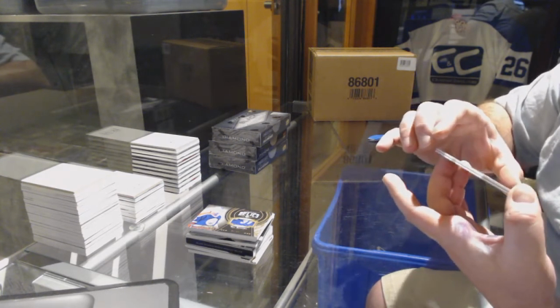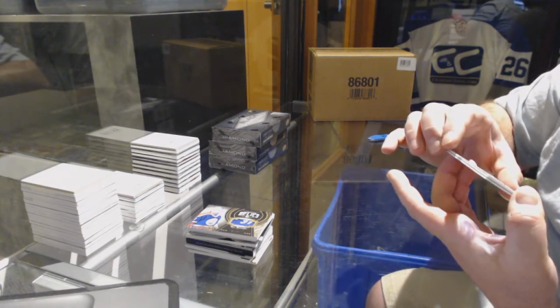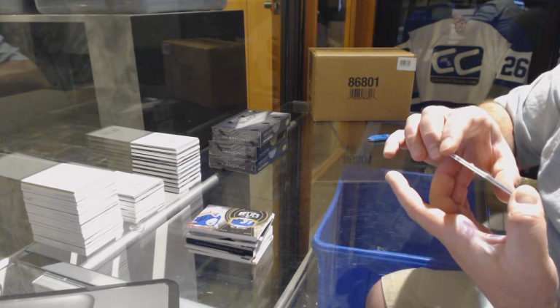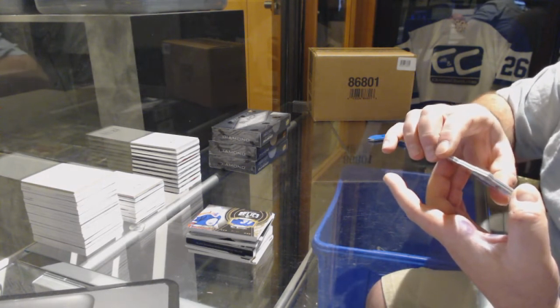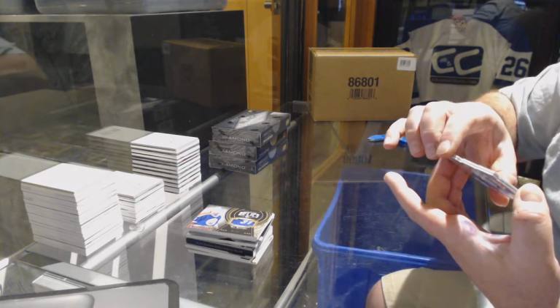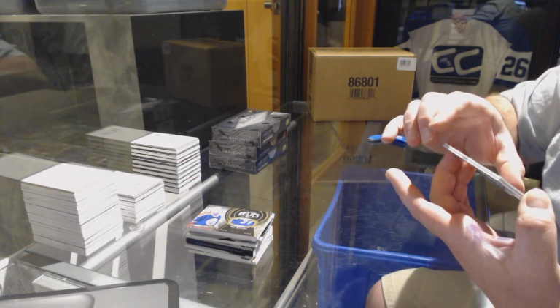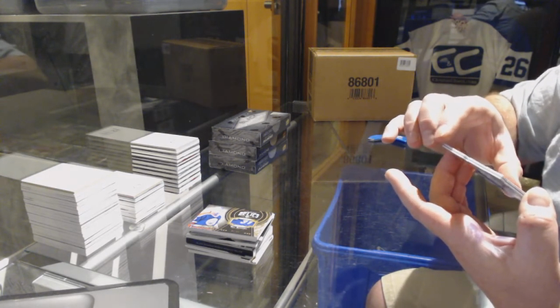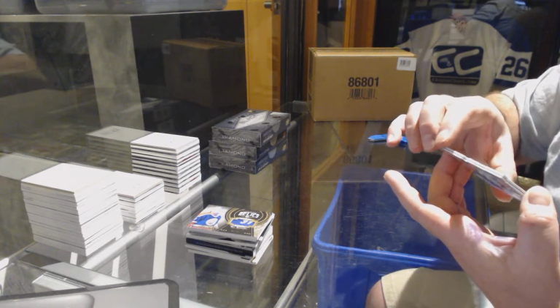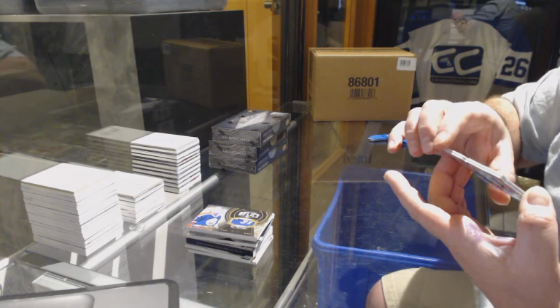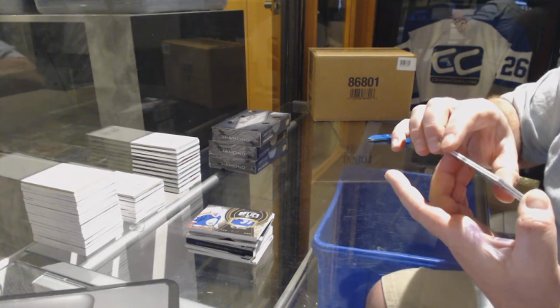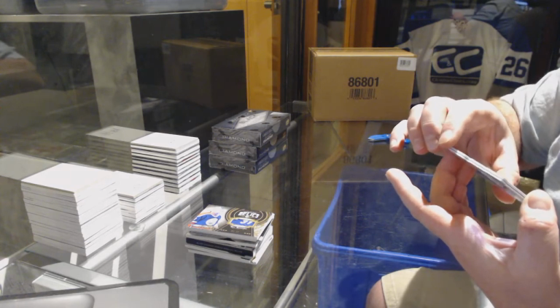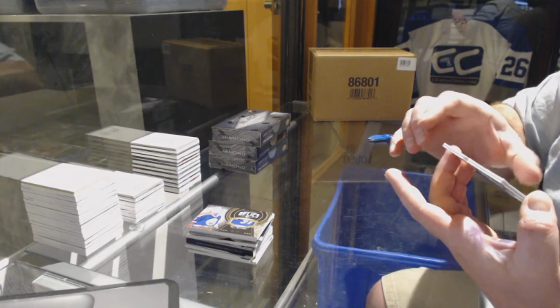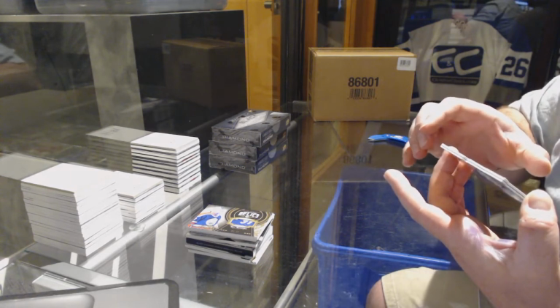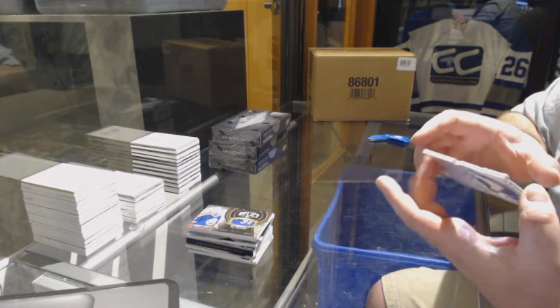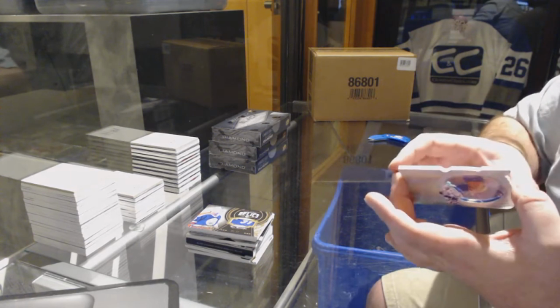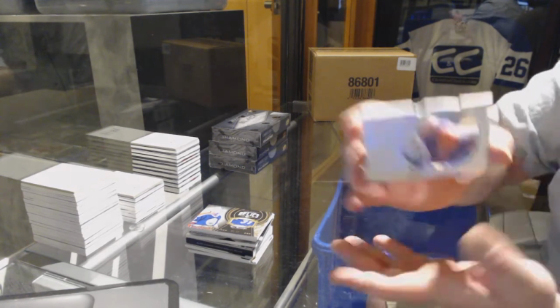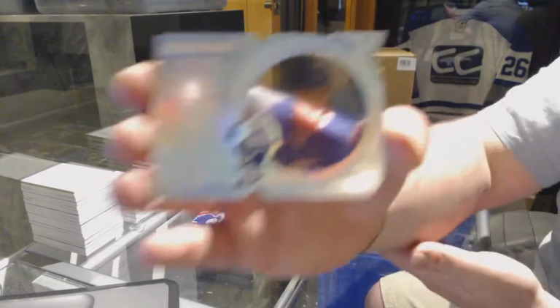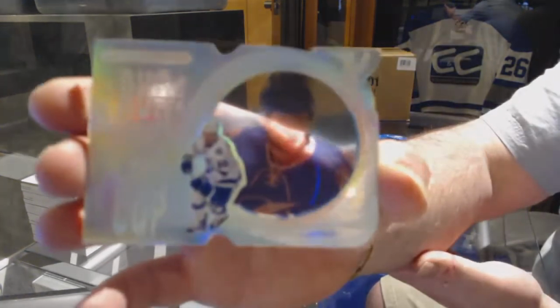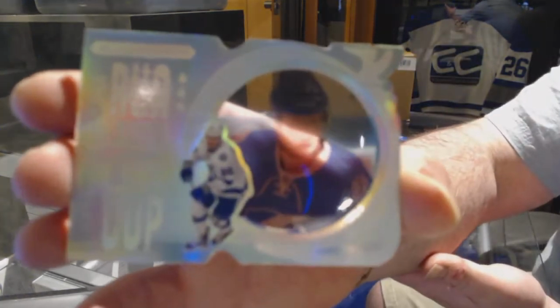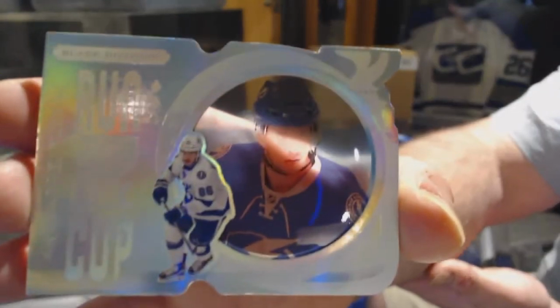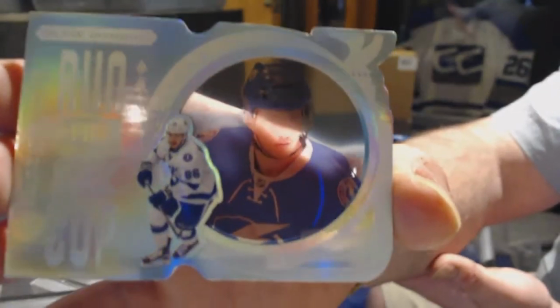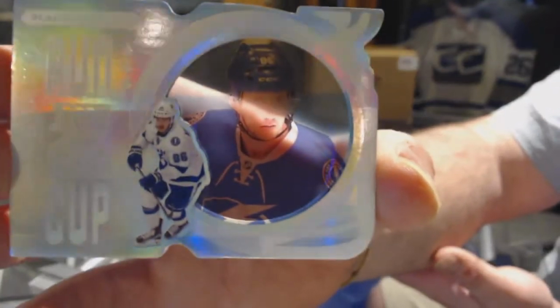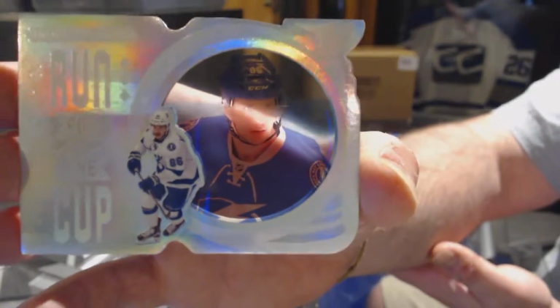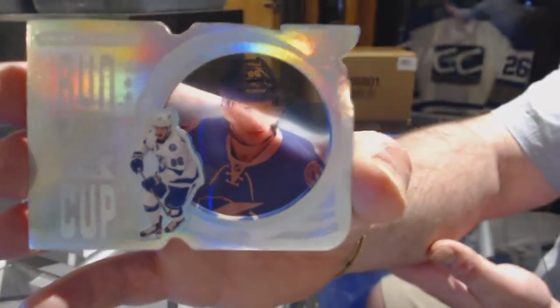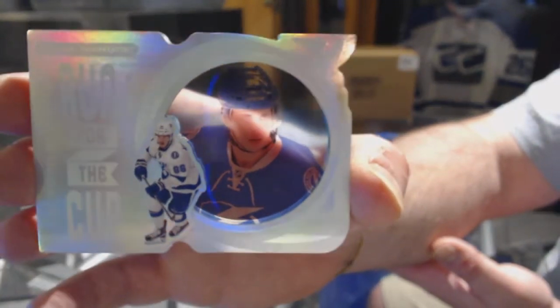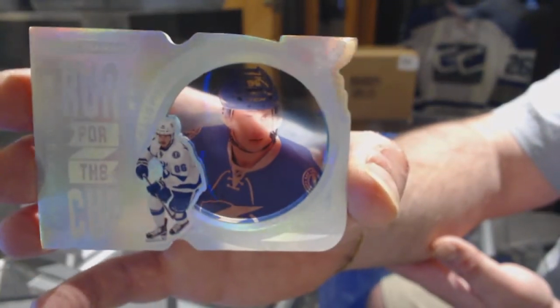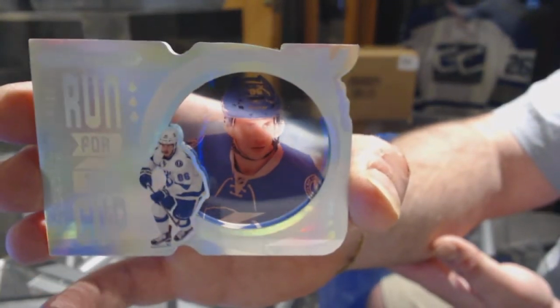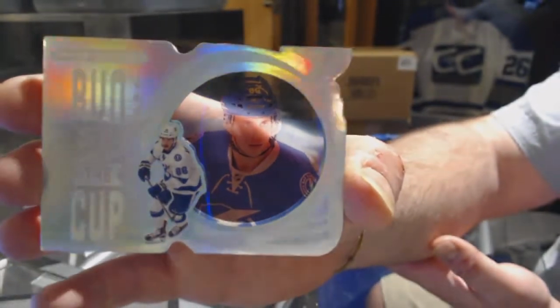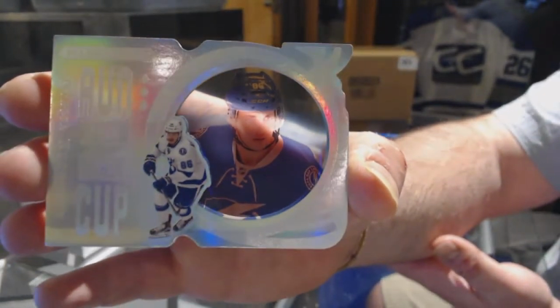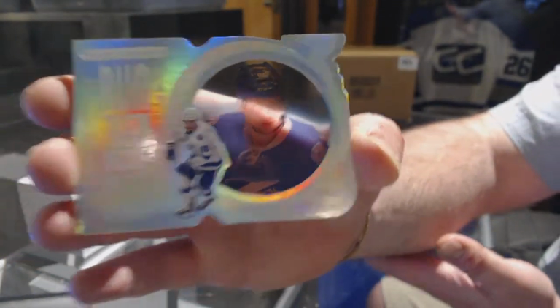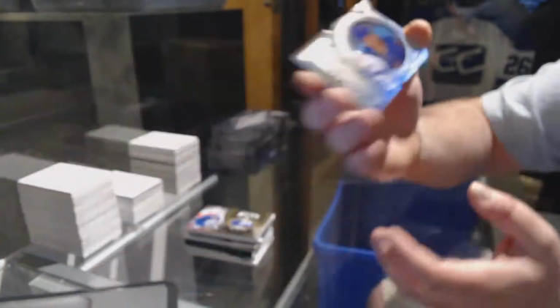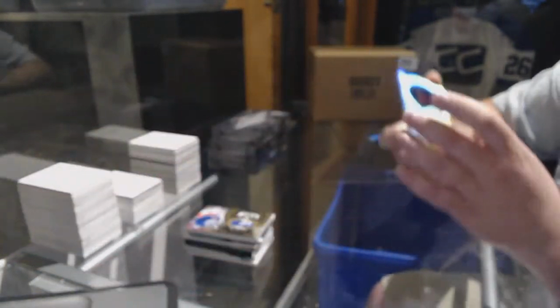Number 91 of 99, if you're interested — for the Tampa Bay Lightning, Nikita Kucherov. Those are seriously sexy cards. I really like them.